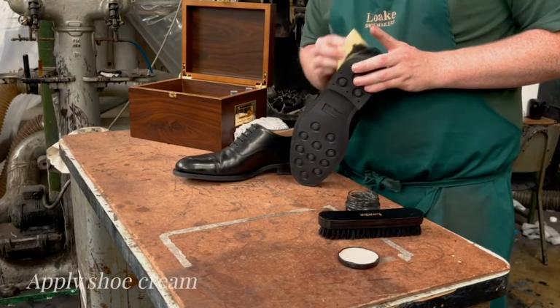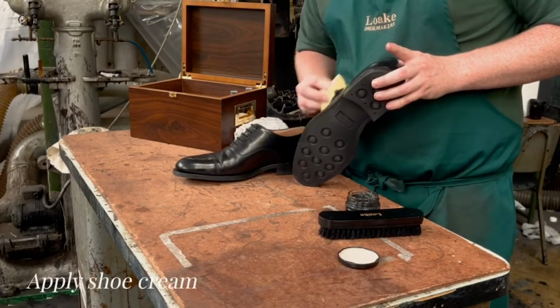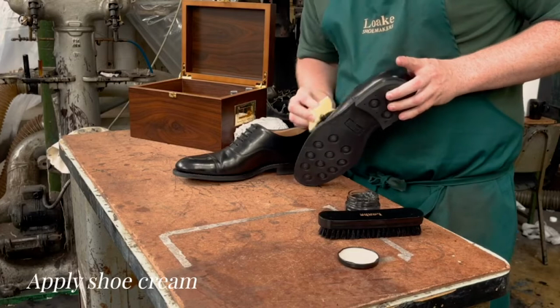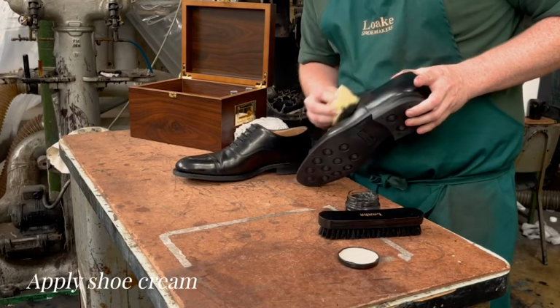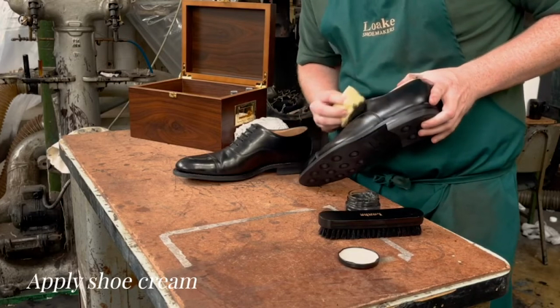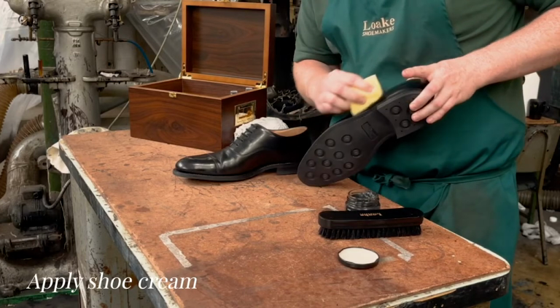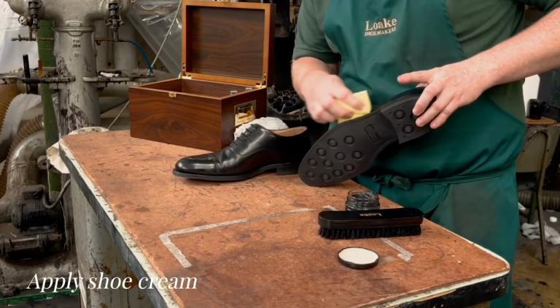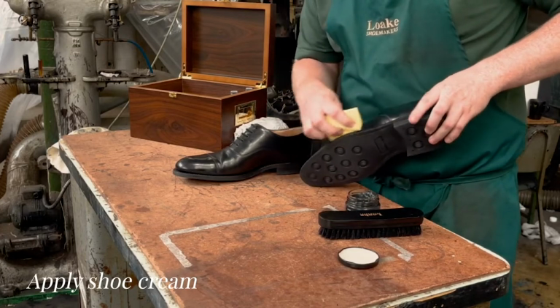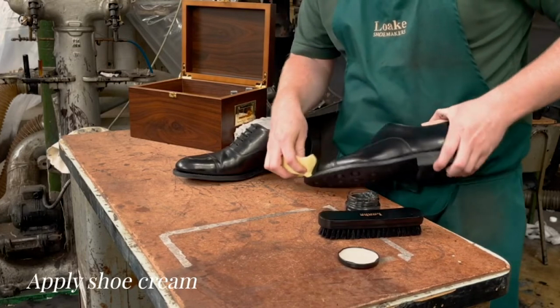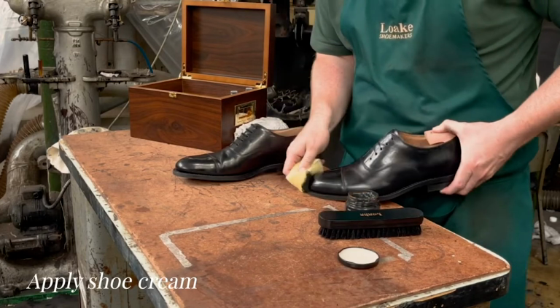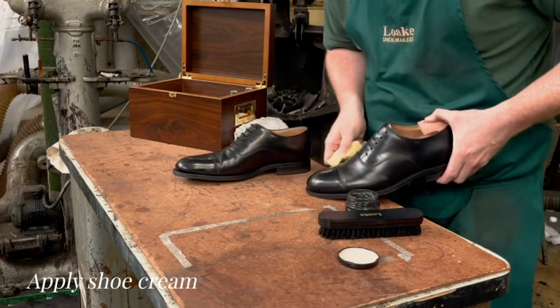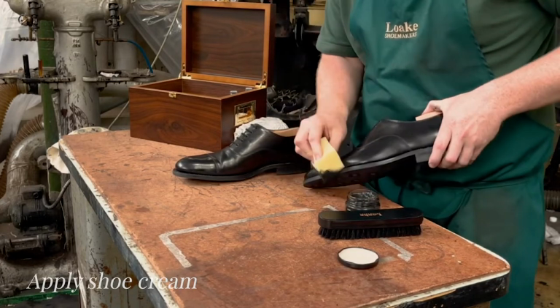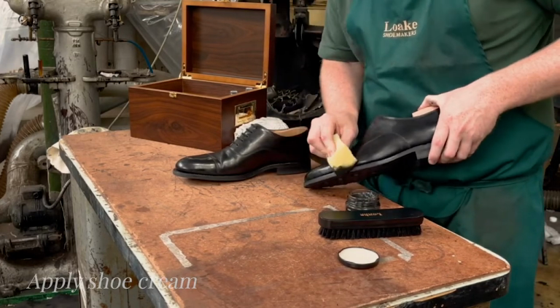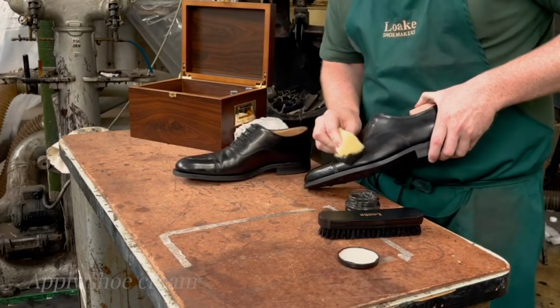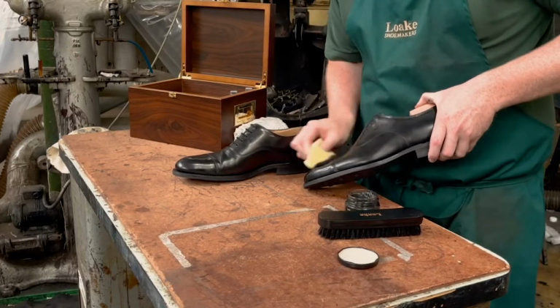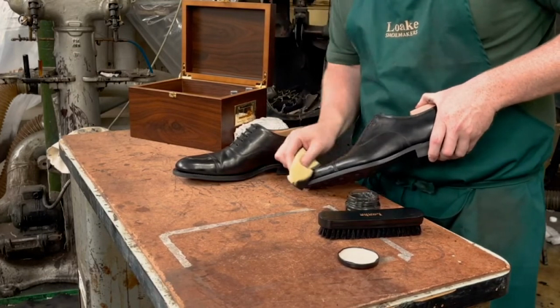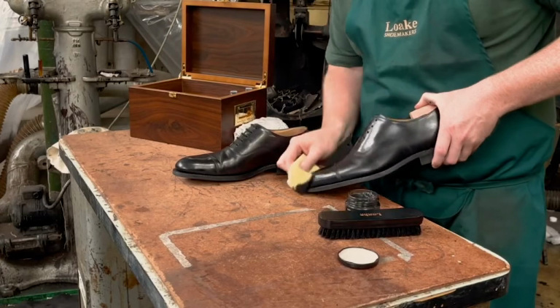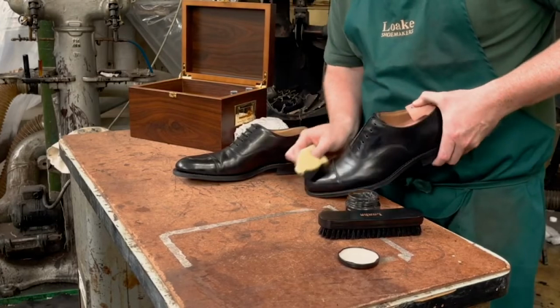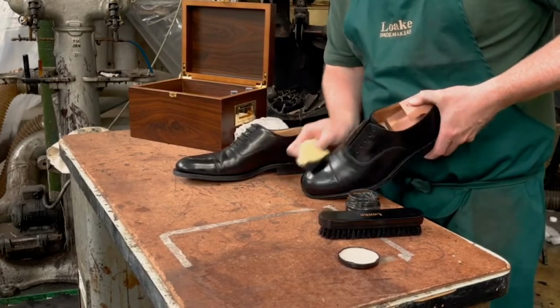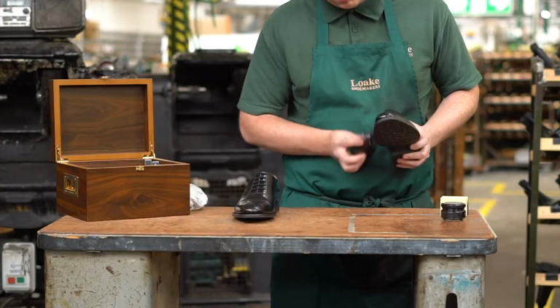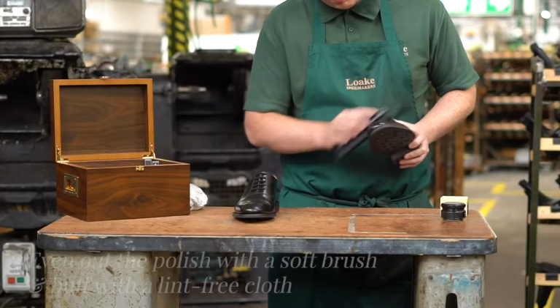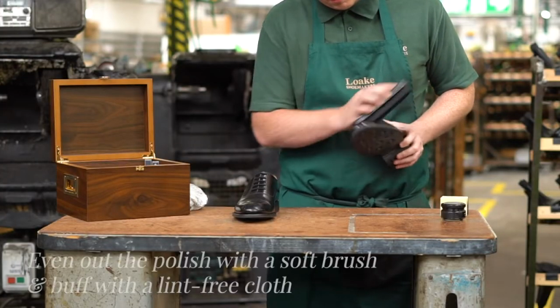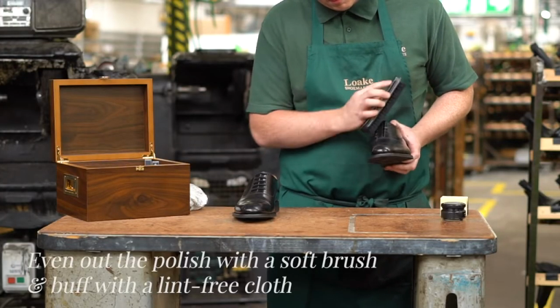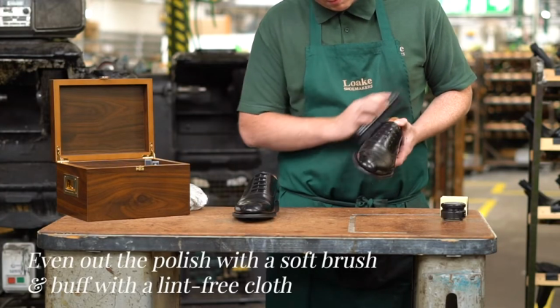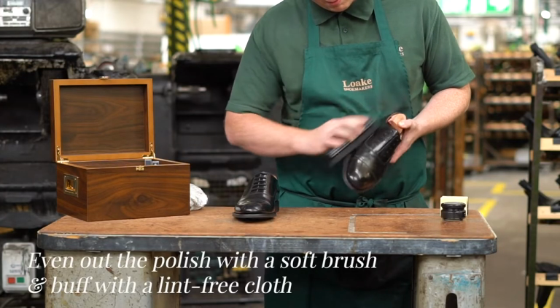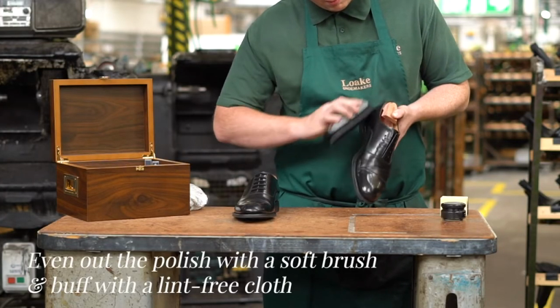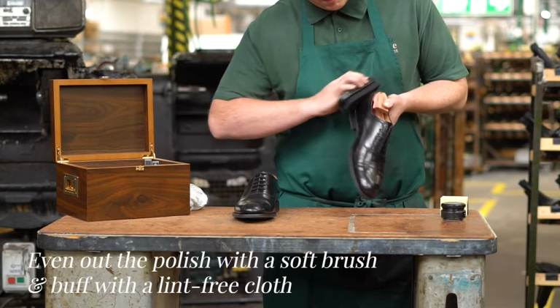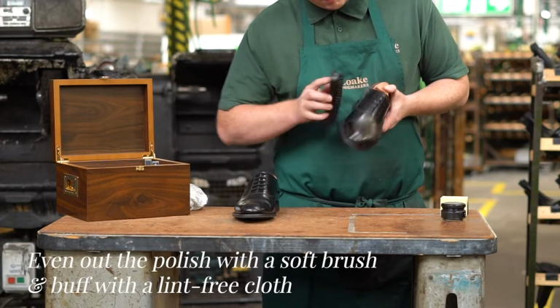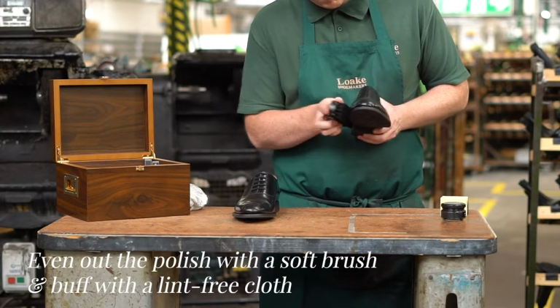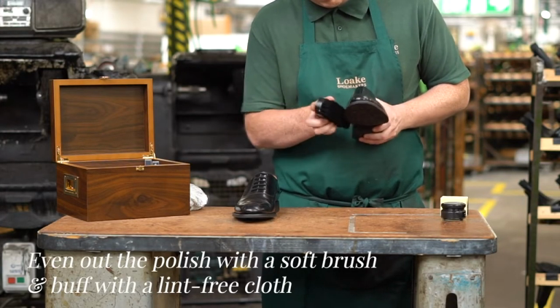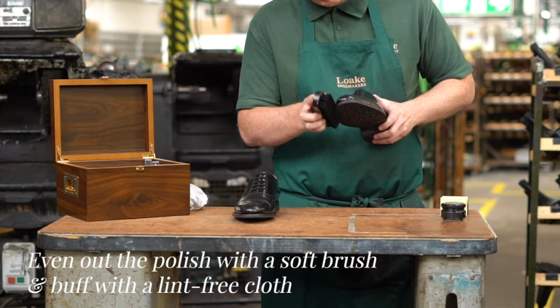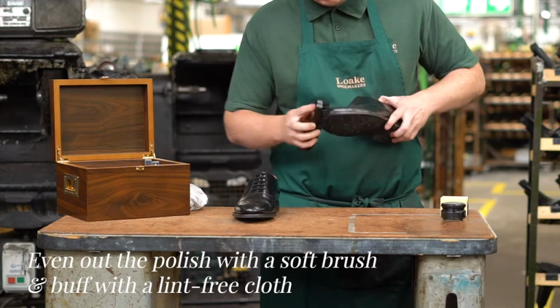Let the polish dry for 10 minutes to allow the paraffin to evaporate naturally. Finally, once dry, even out the polish with a soft brush before rubbing over with a lint-free cloth.